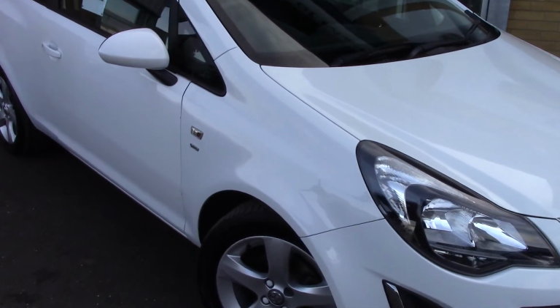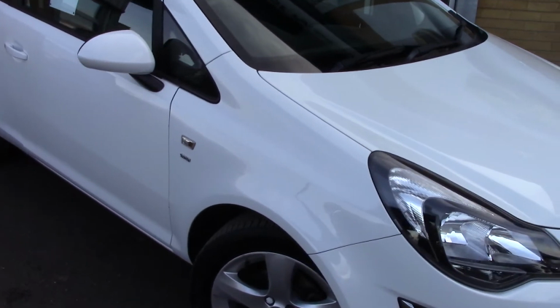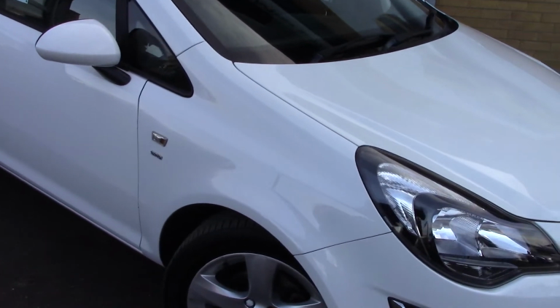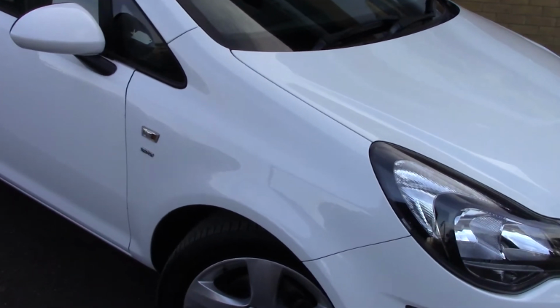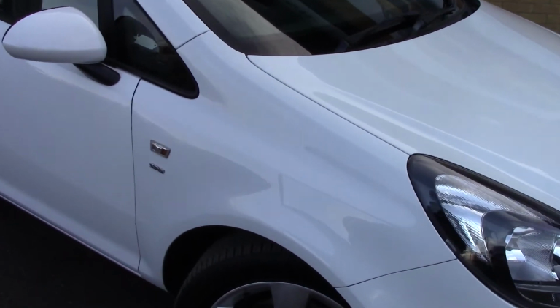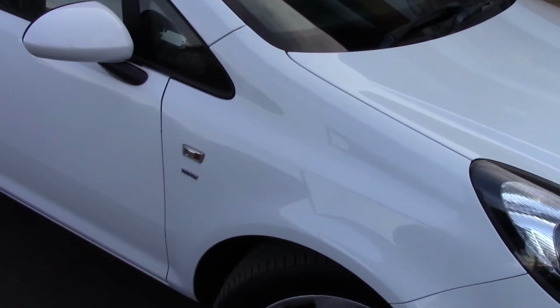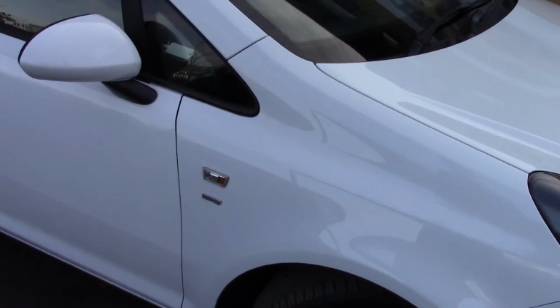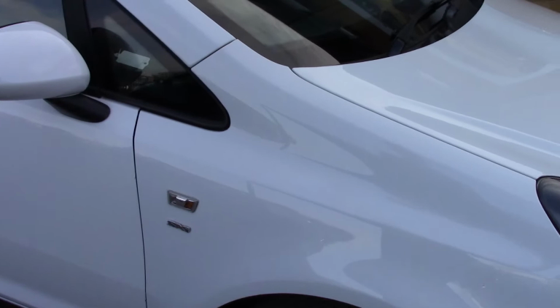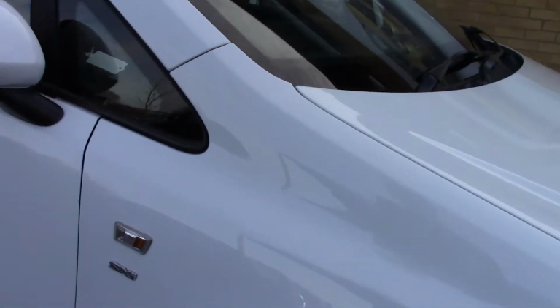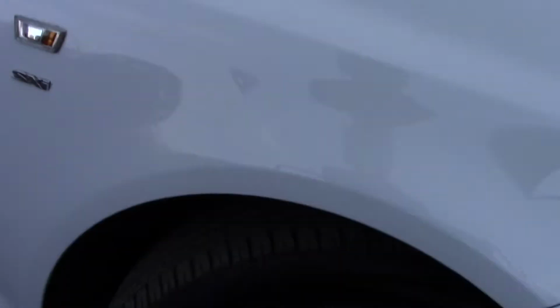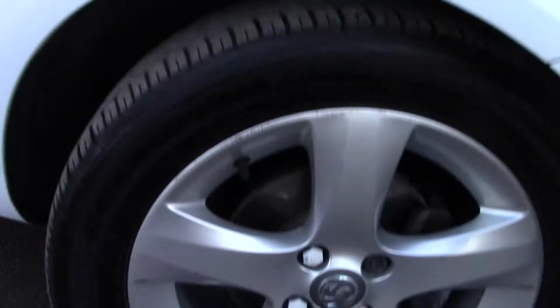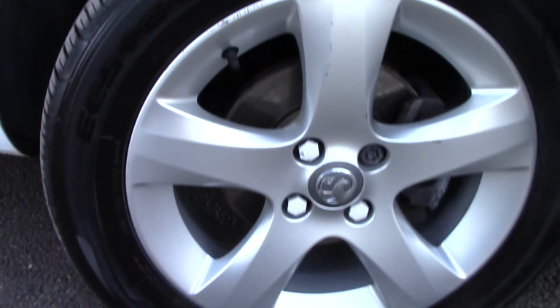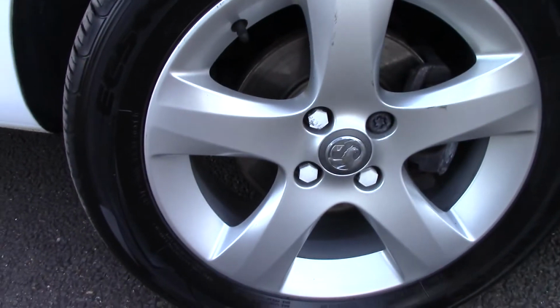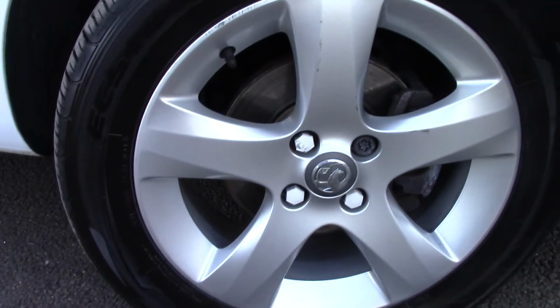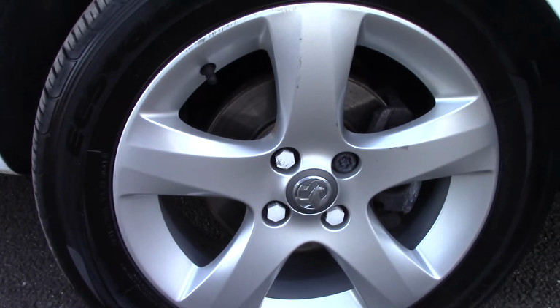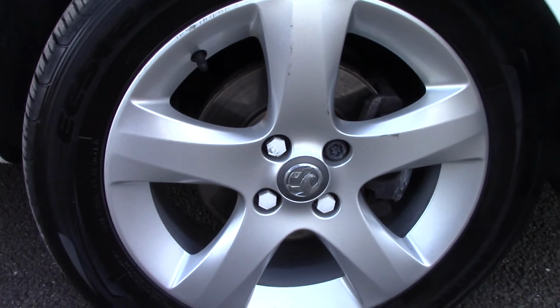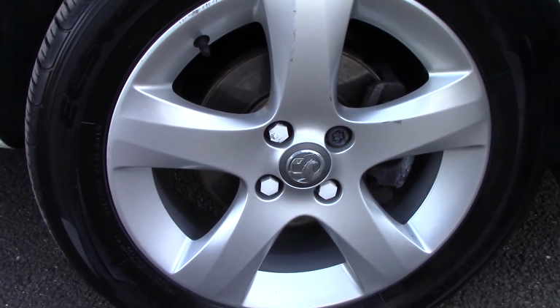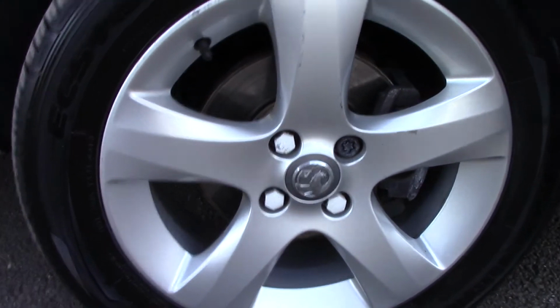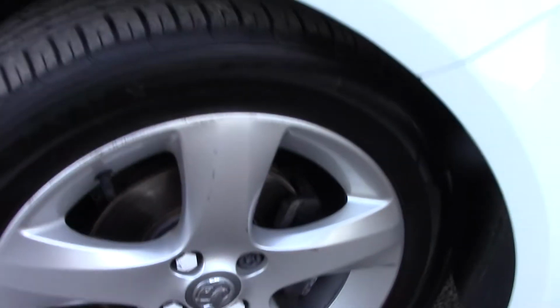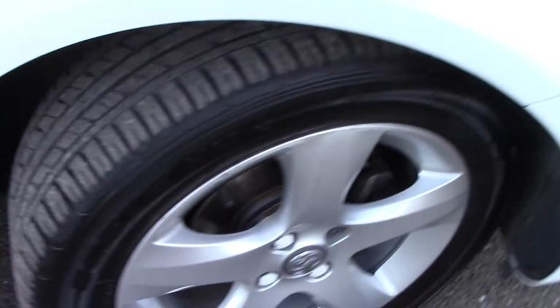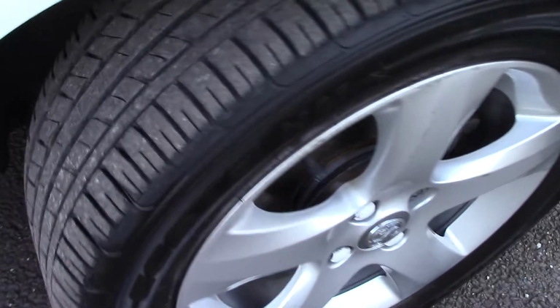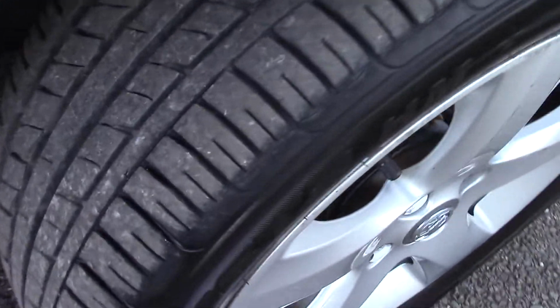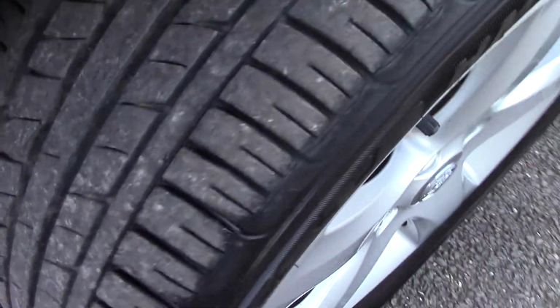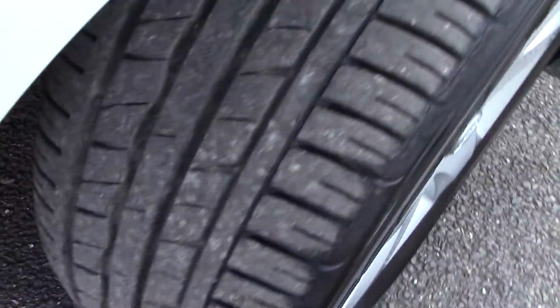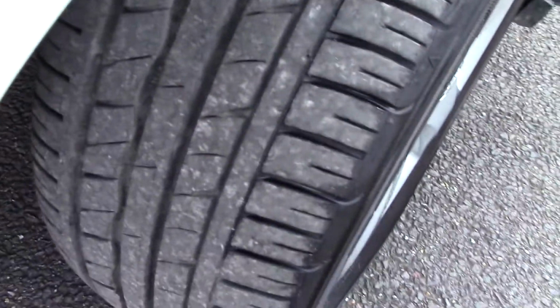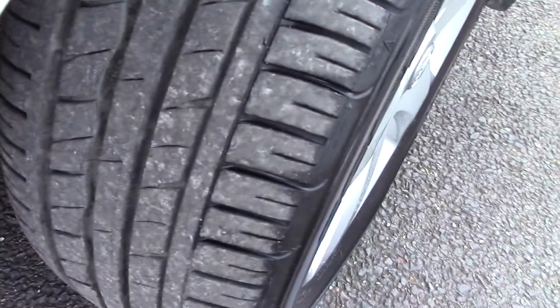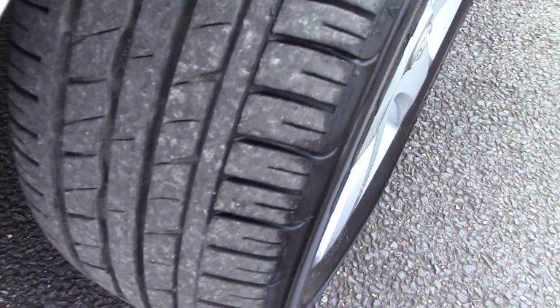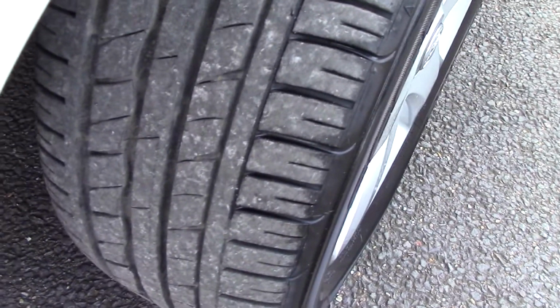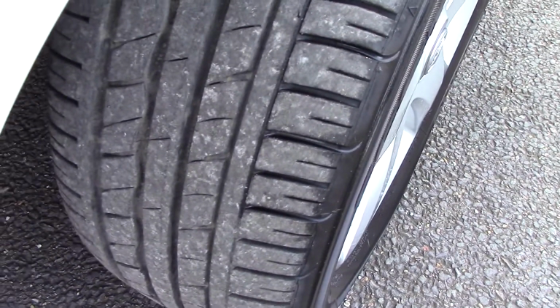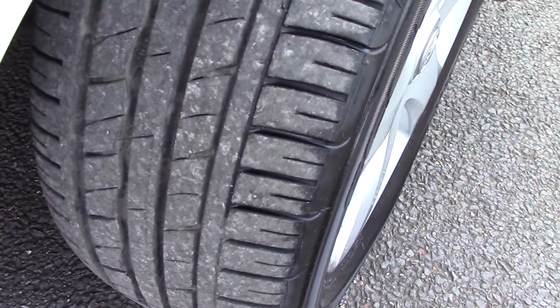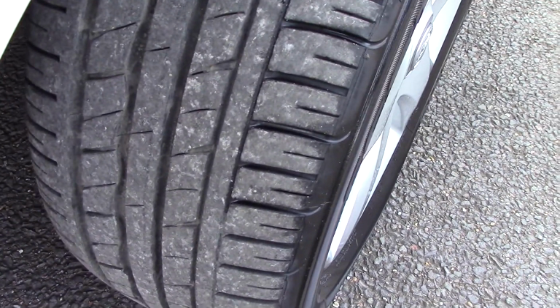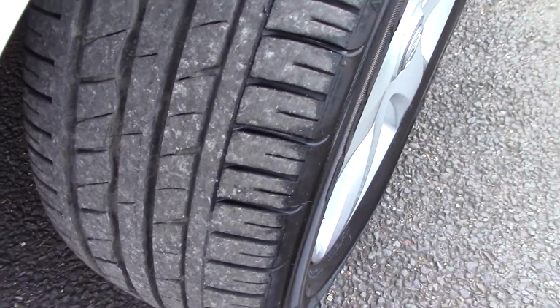This vehicle has had one private owner. Down here we can see the alloy wheels. Compared to a new tire which is 8mm, these are 5 and 6mm on both the front and rear.